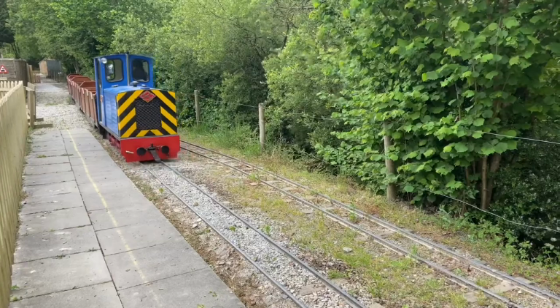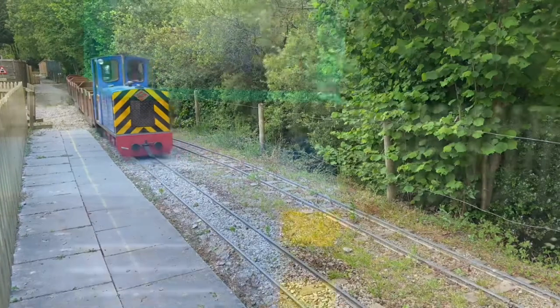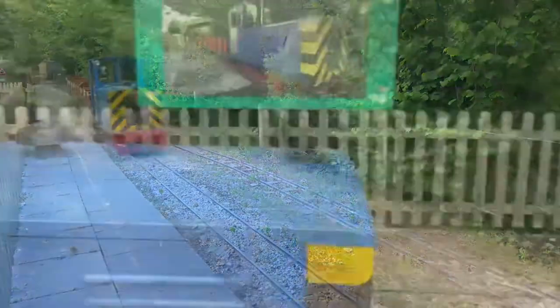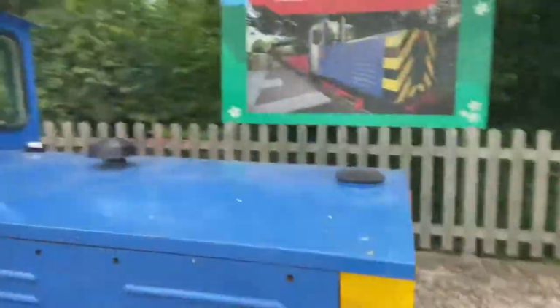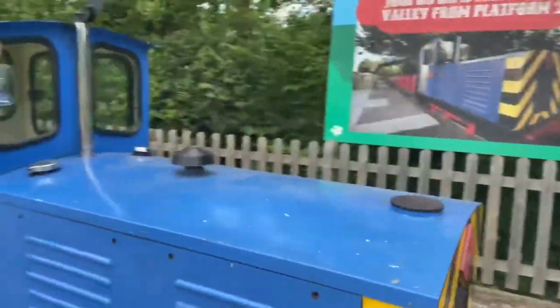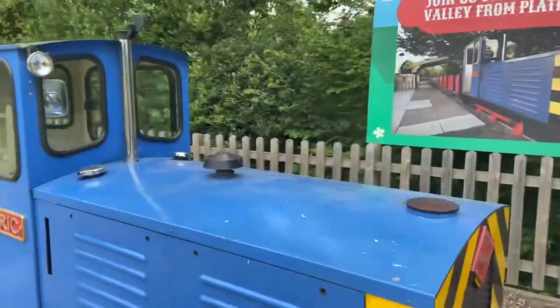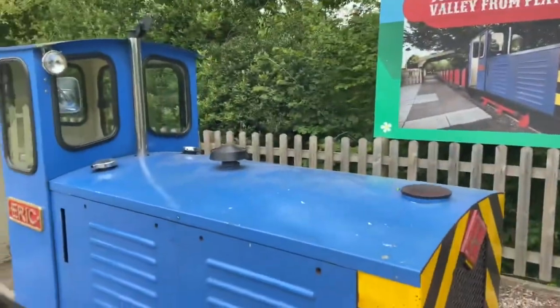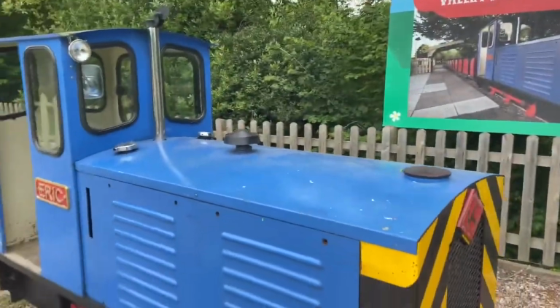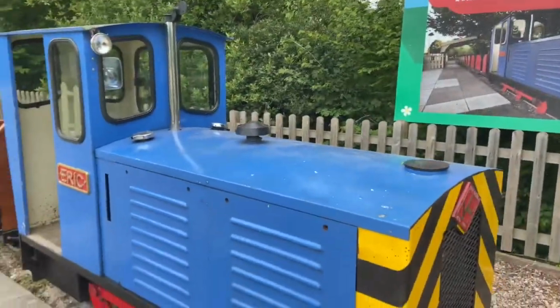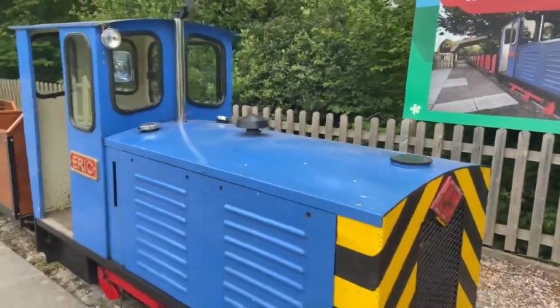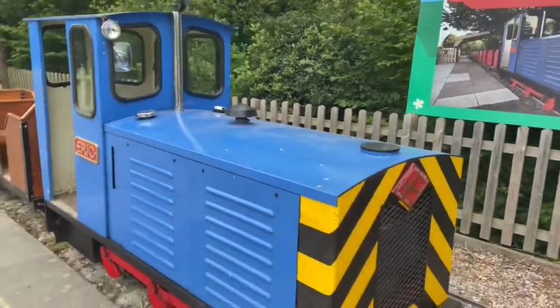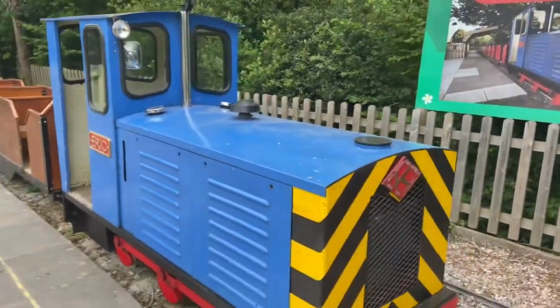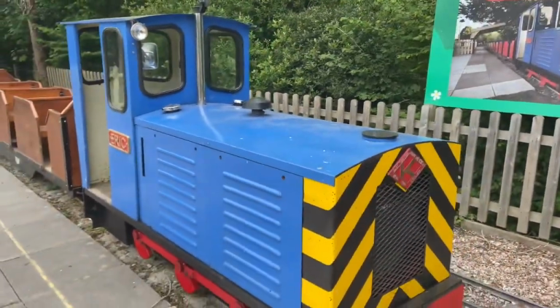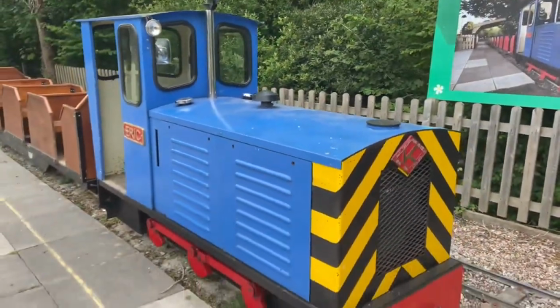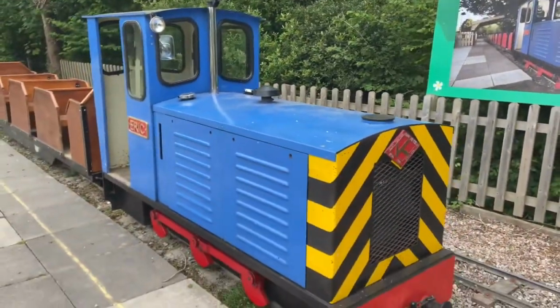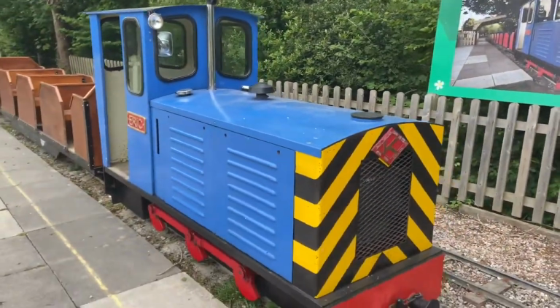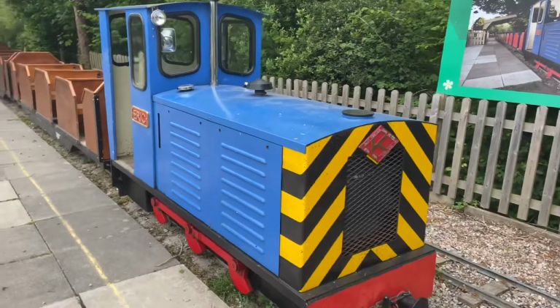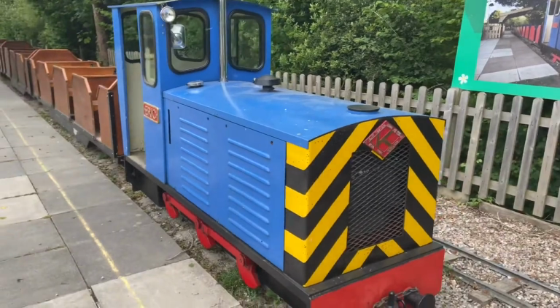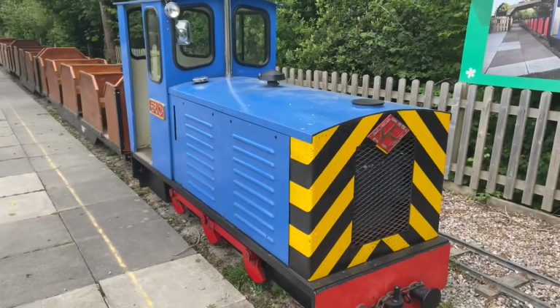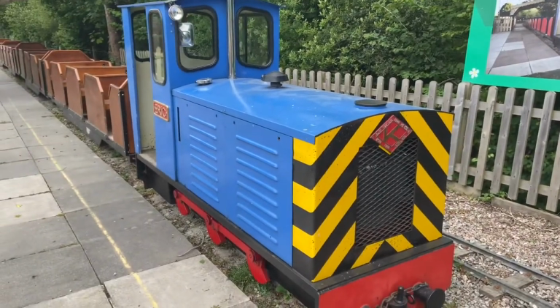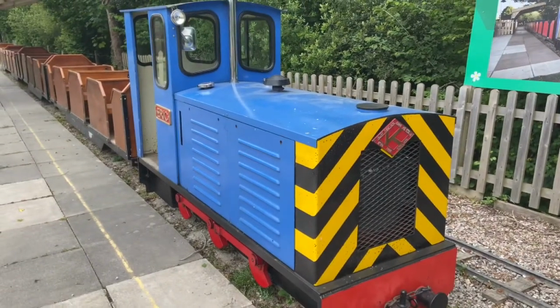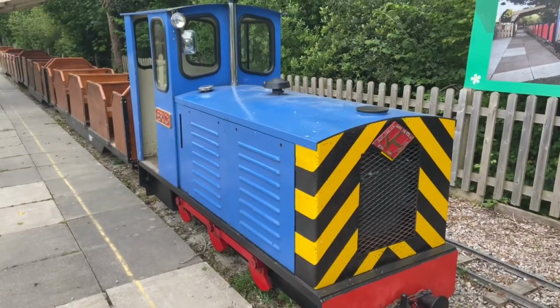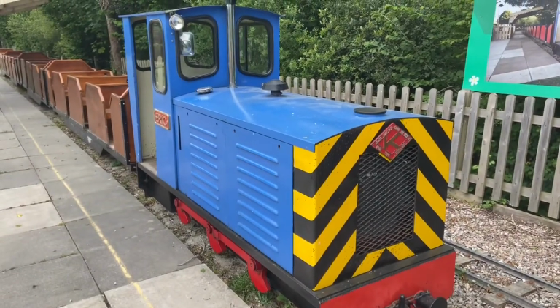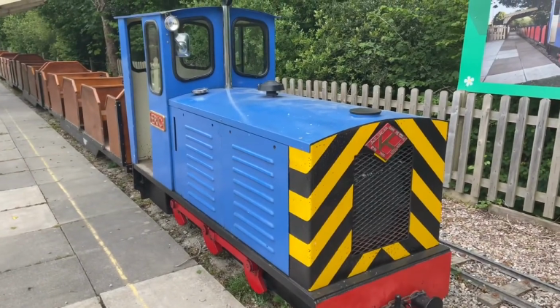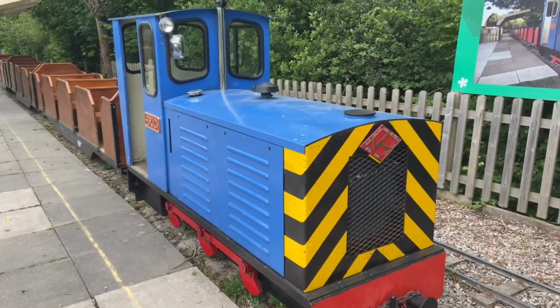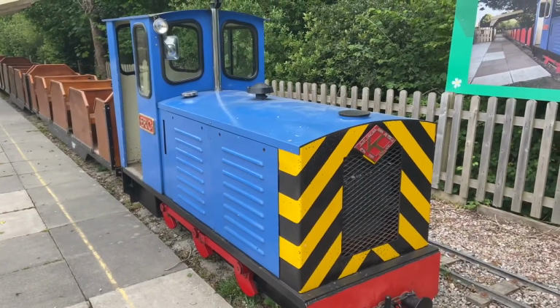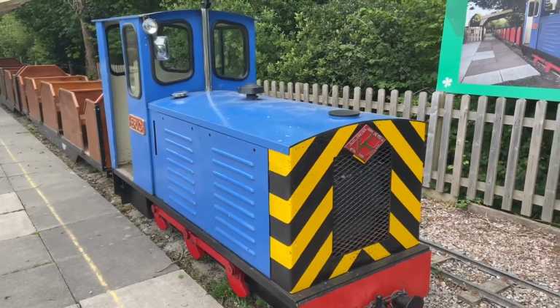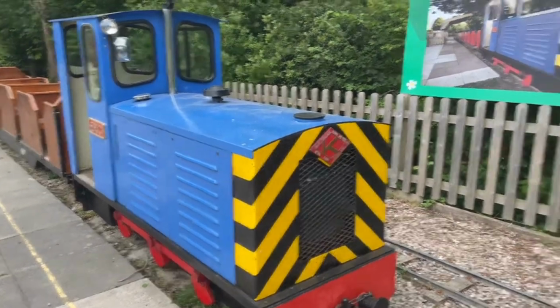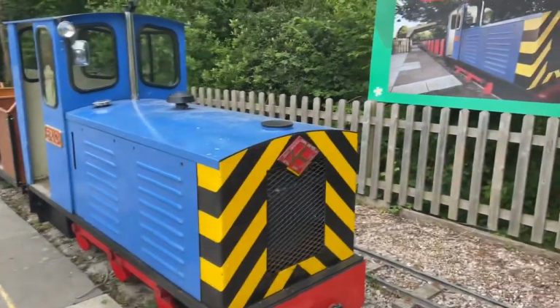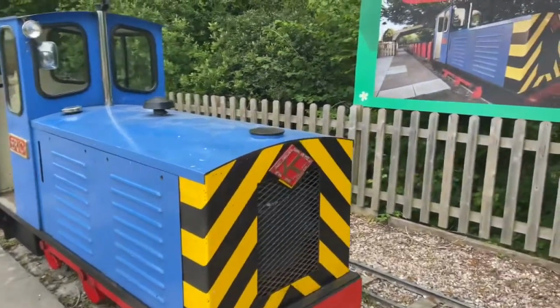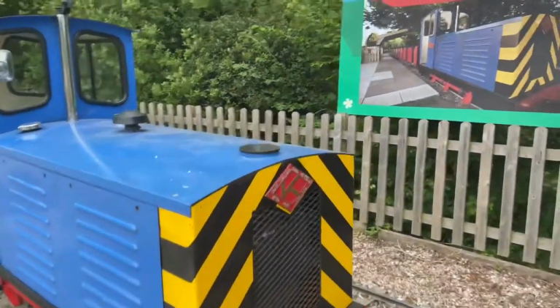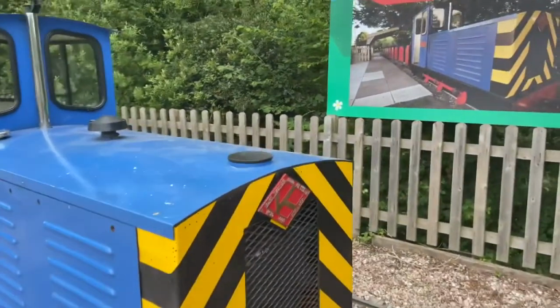A more in-depth look at Eric — our 10 and a quarter inch gauge 0-6-0 diesel locomotive, built by Alan Keefe of Ross-on-Wye.